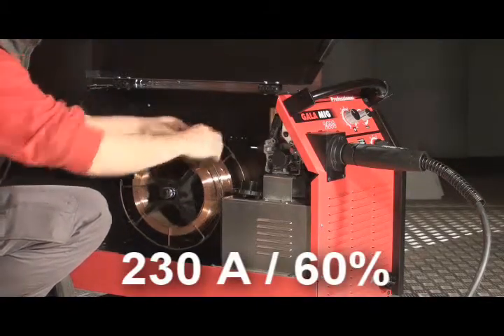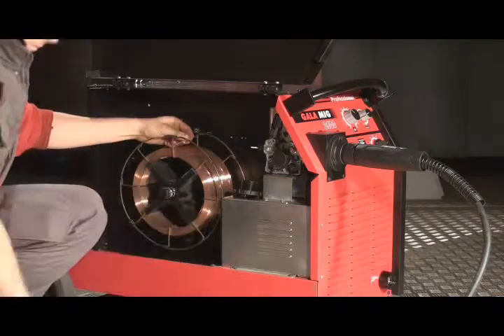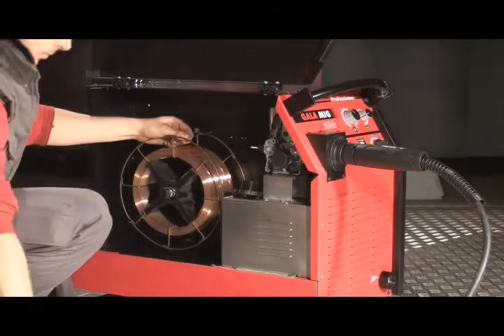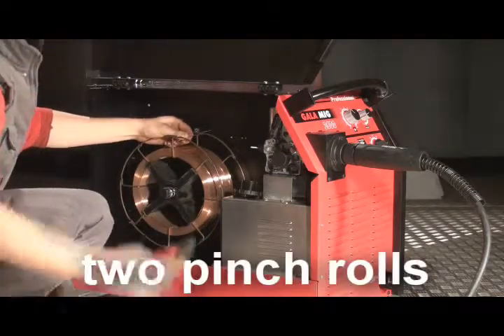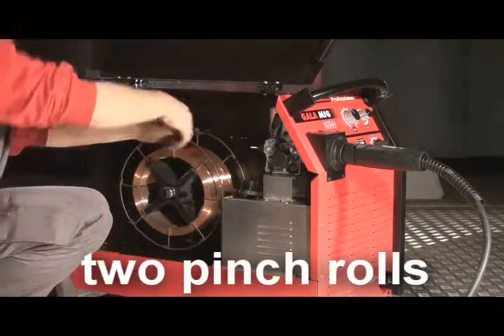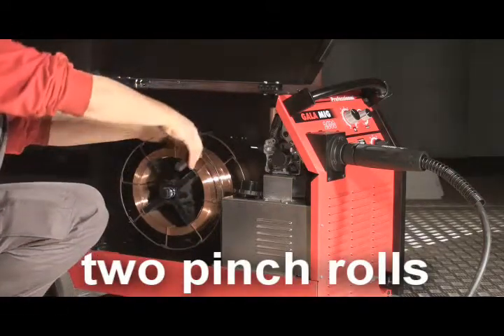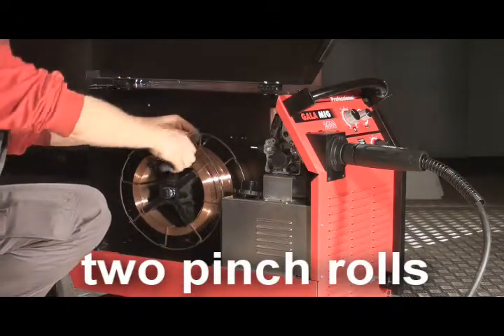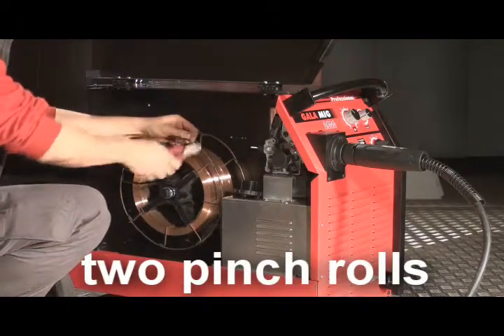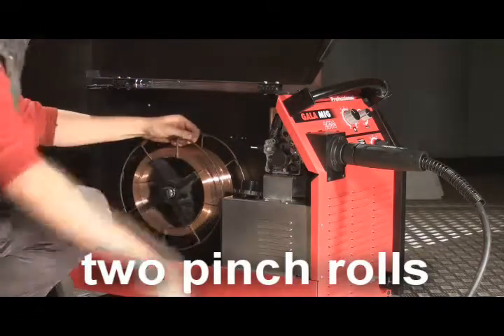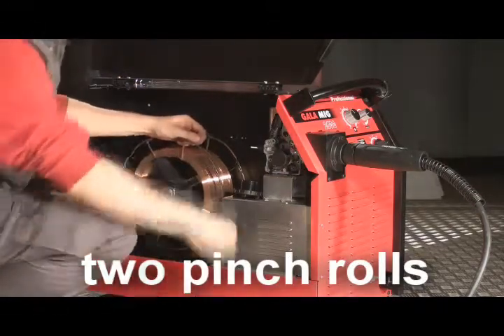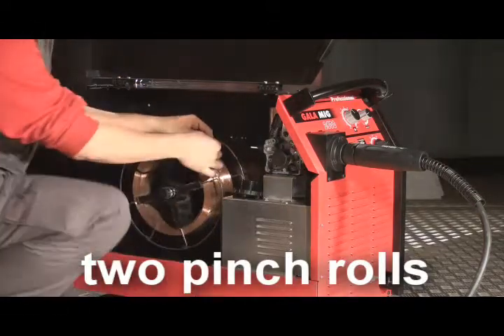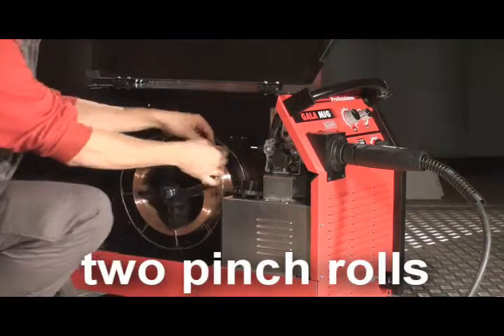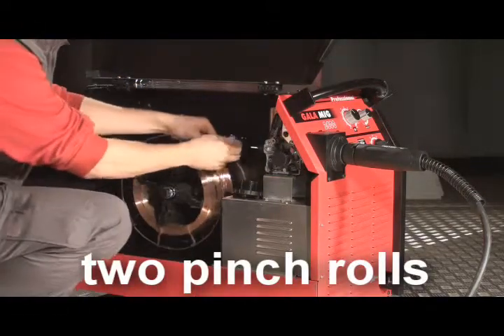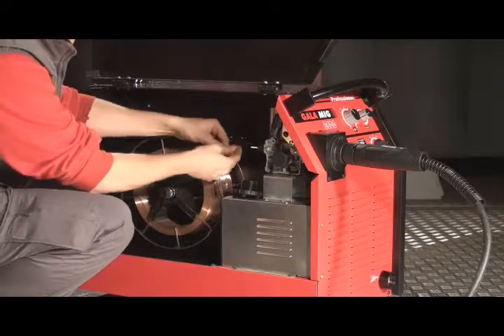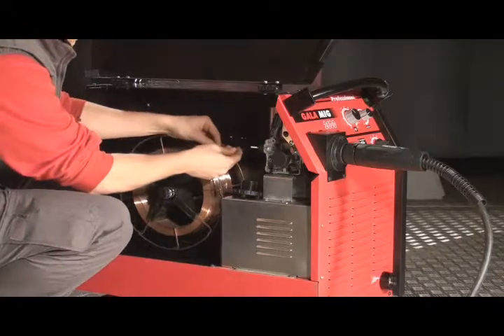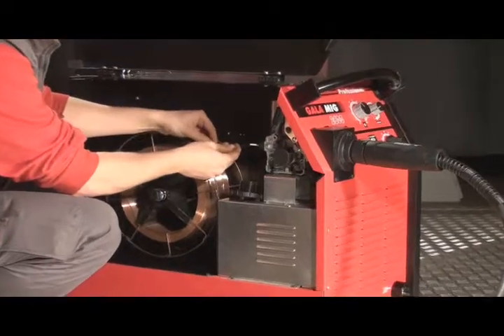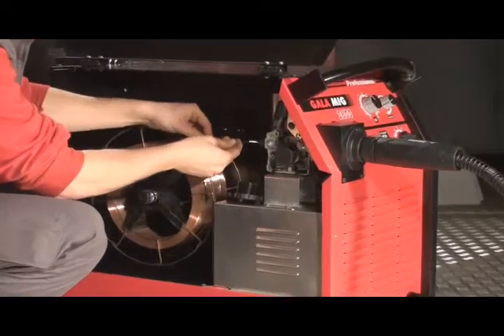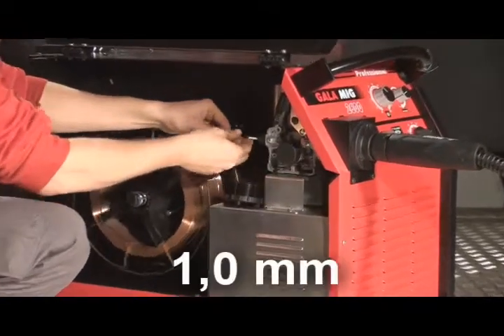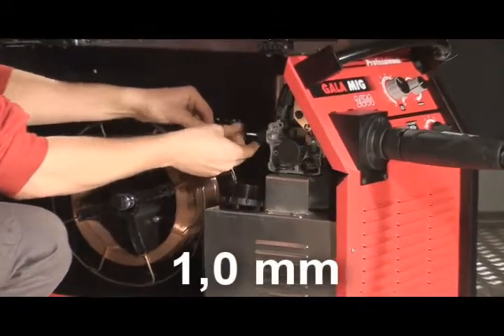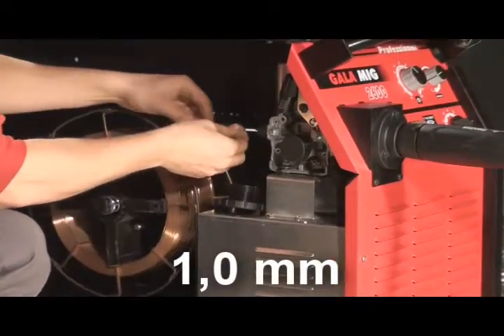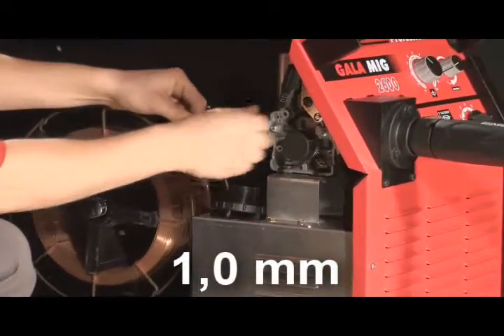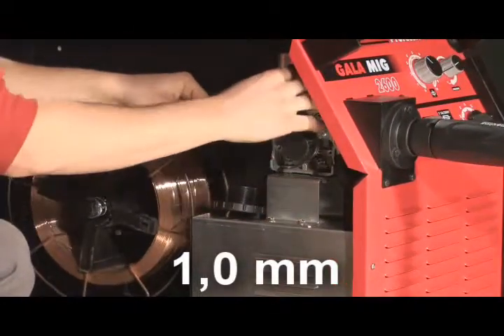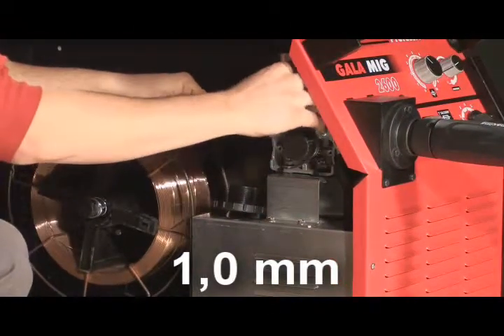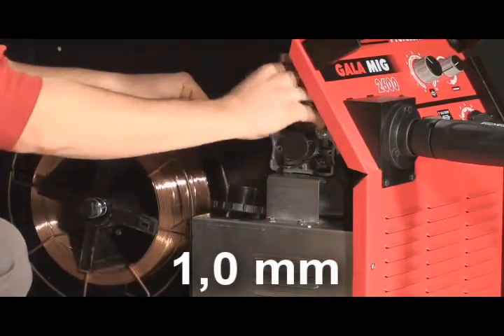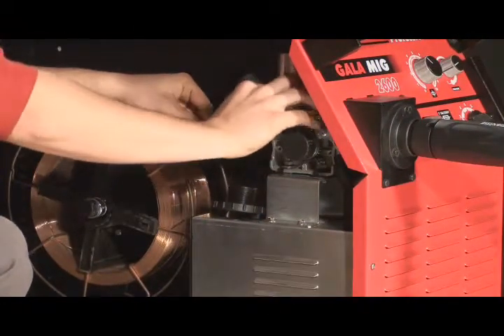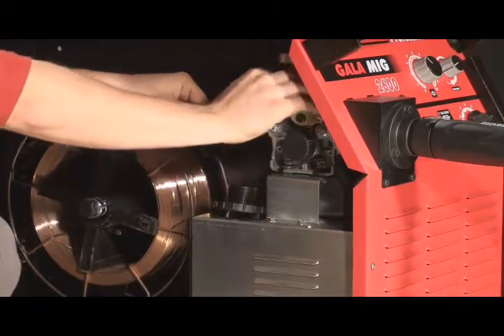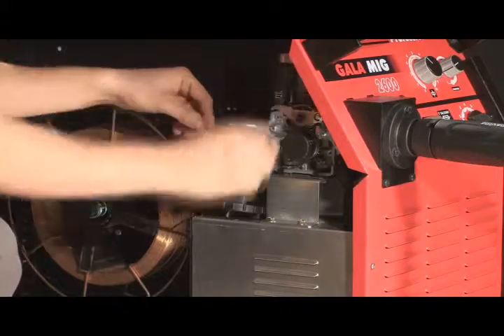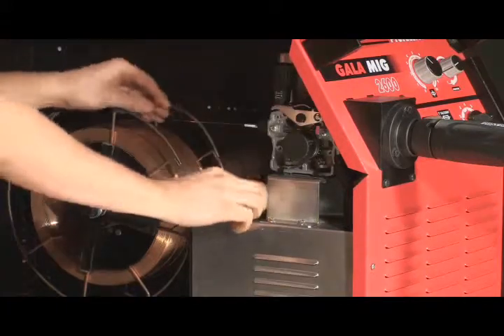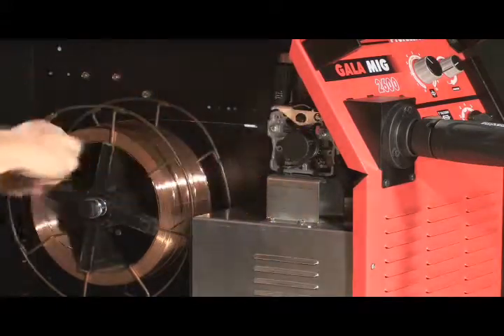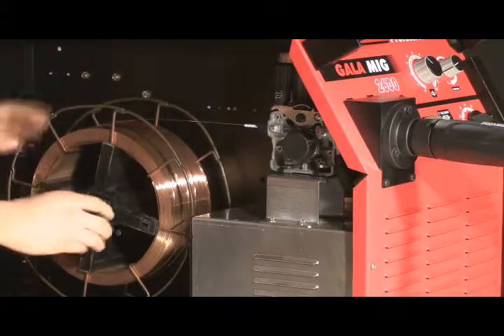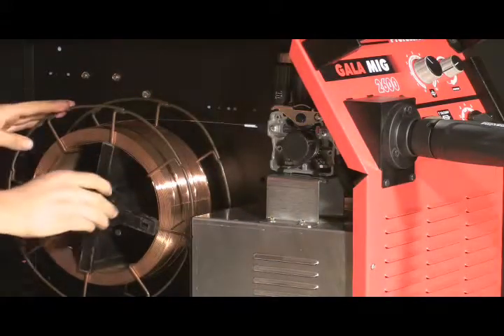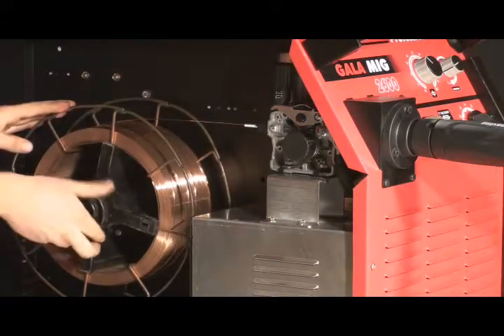supplied by a motor with two pinched rolls, is able to supply up to 19m per minute from a 15kg reel in 1mm diameters. This way, it's suitable to use in industrial welding processes.